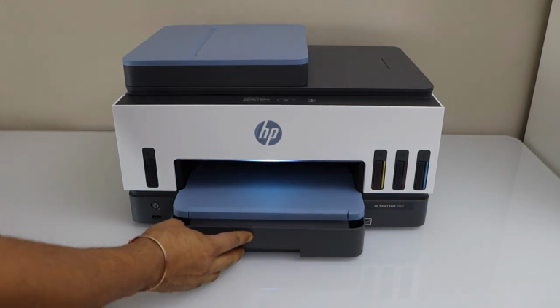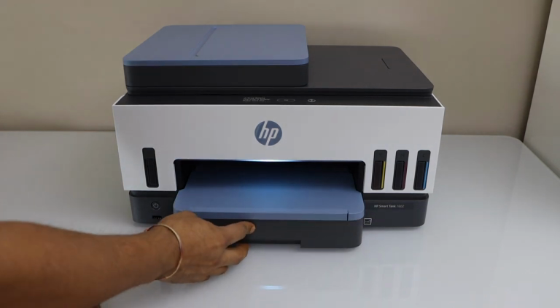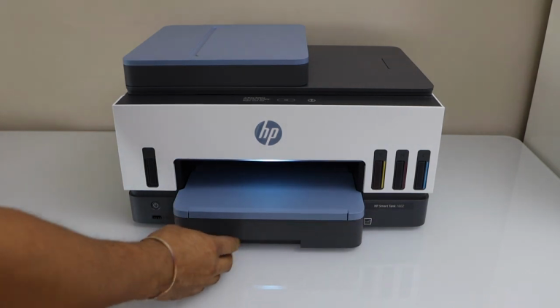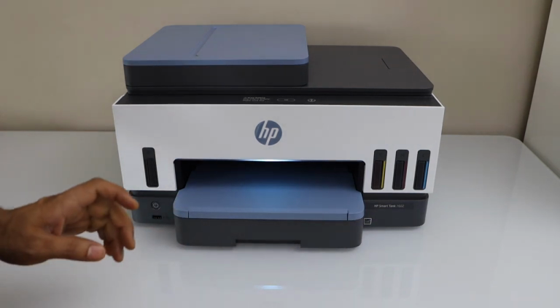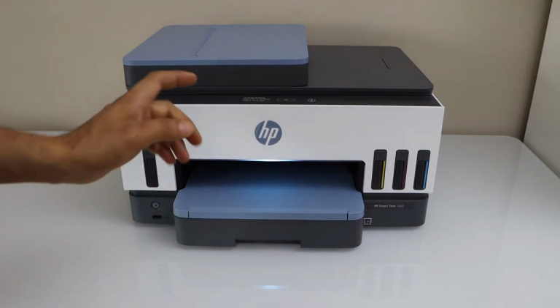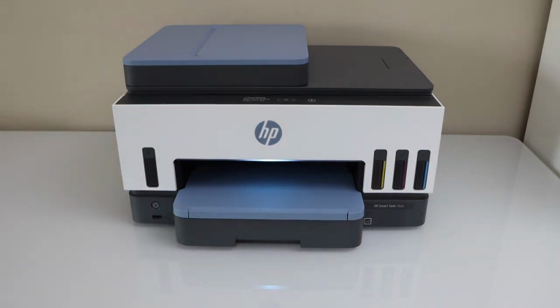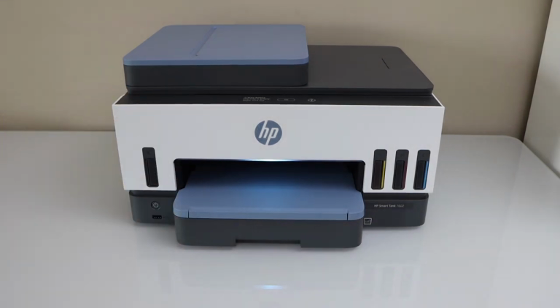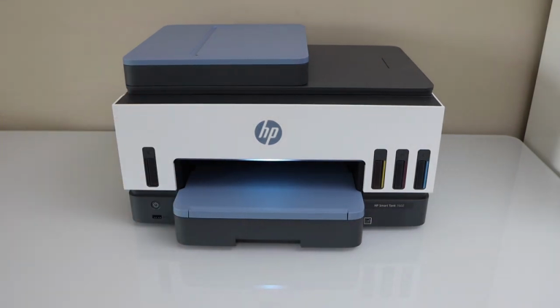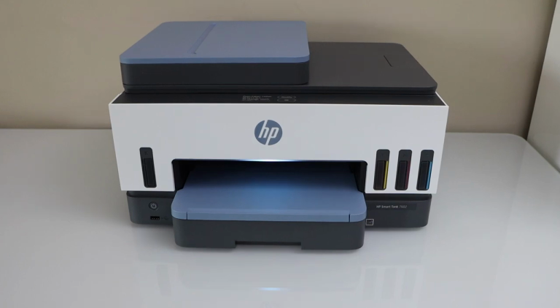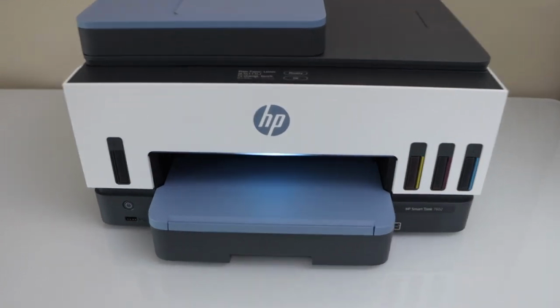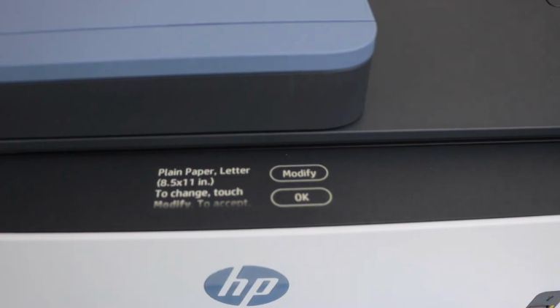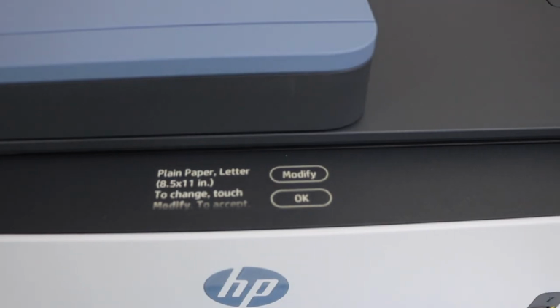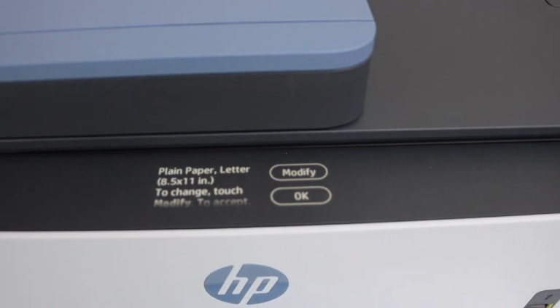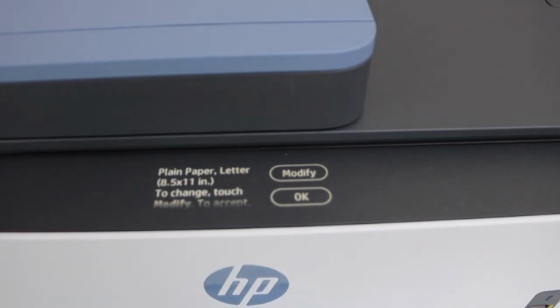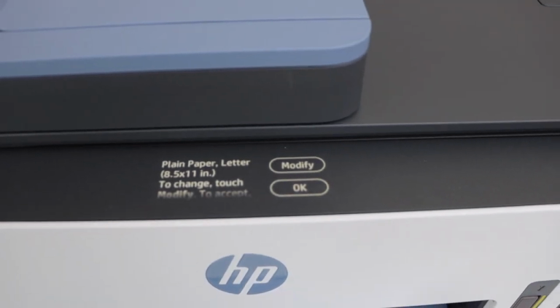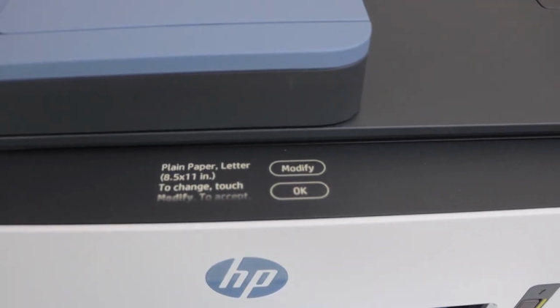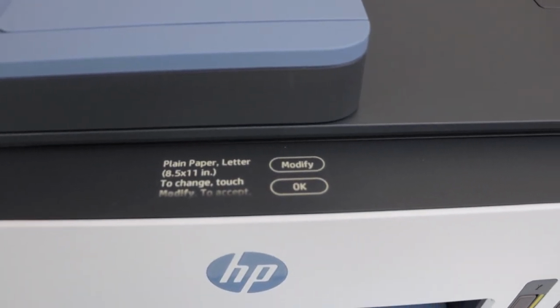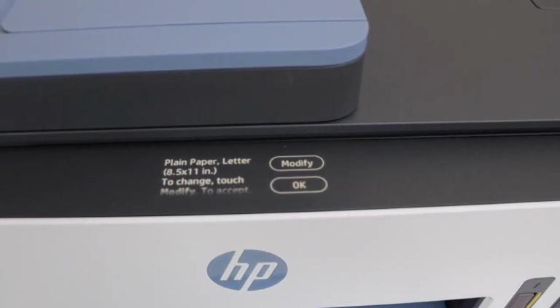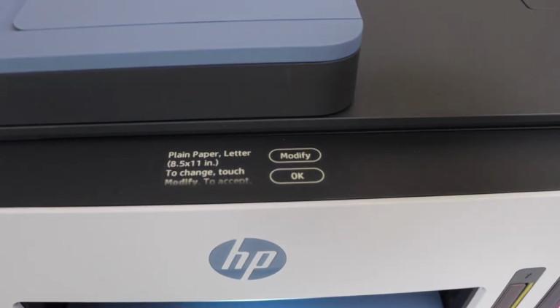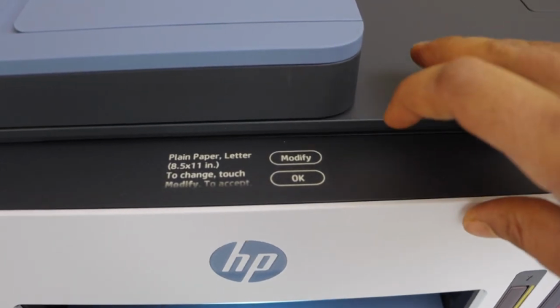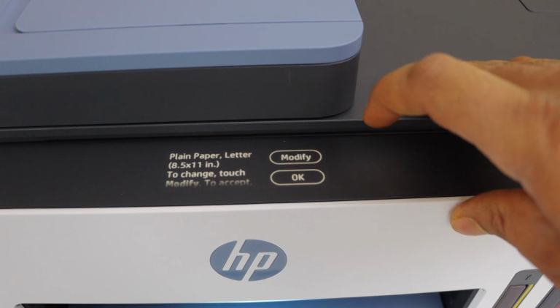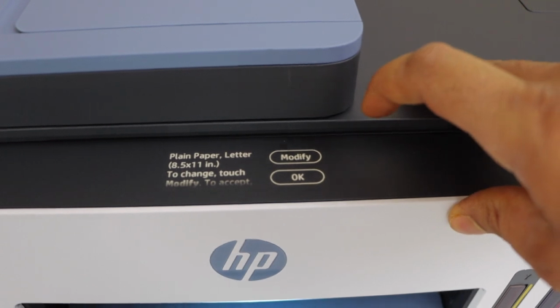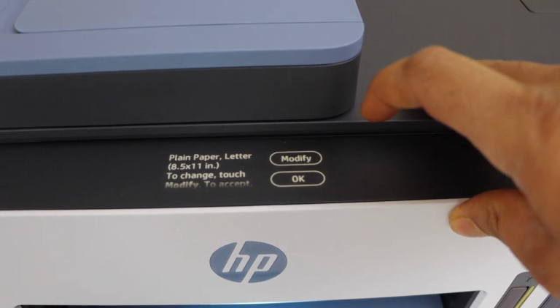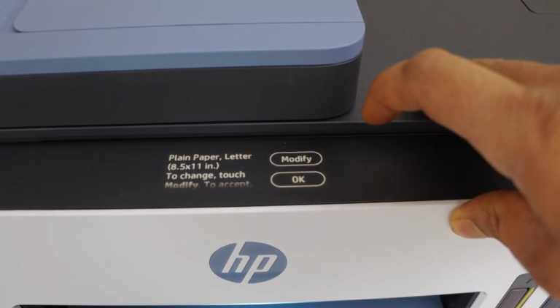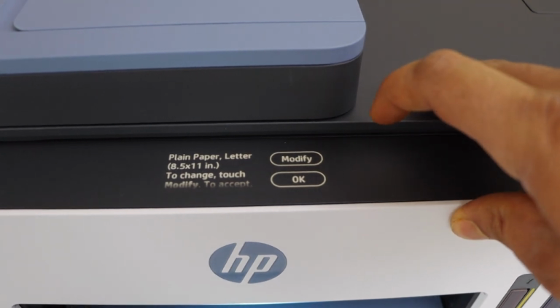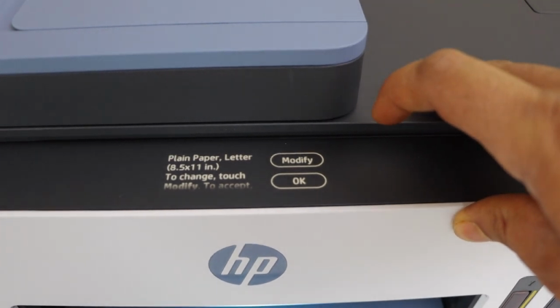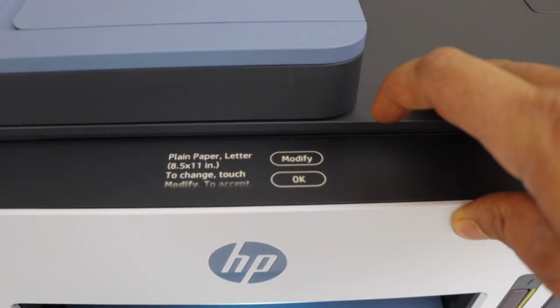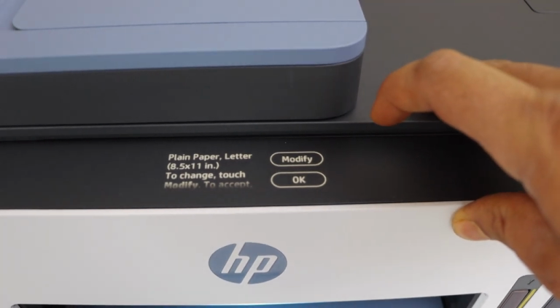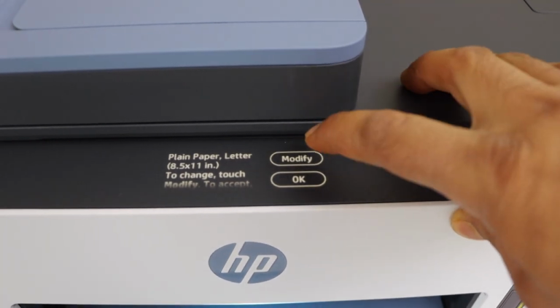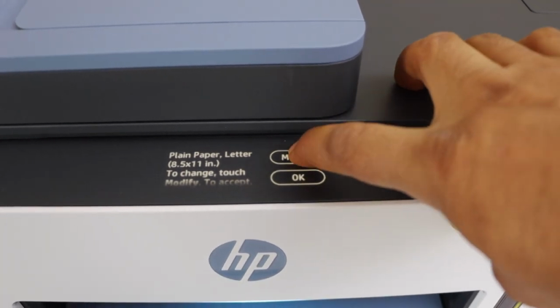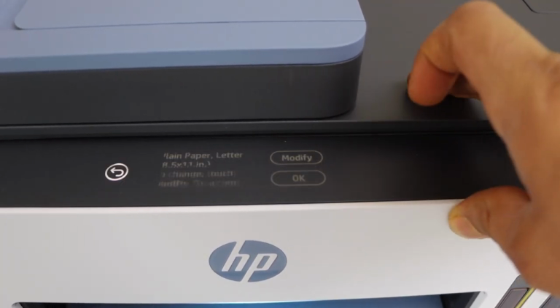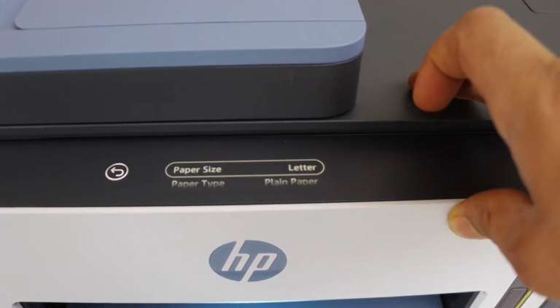Once you load the paper, go to the display screen. It gives you the option to change or modify the paper. If it's 8.5 by 11 inch letter paper, you can simply press OK, or you can click on modify.